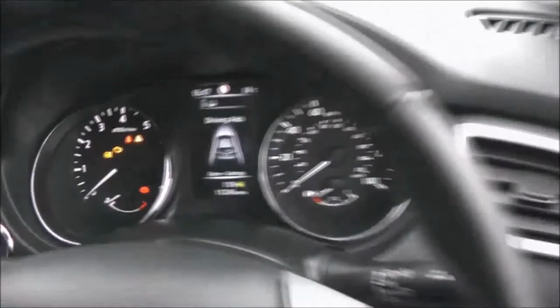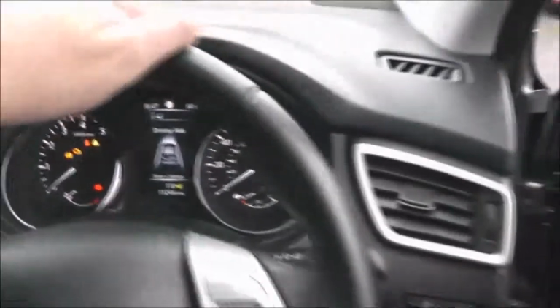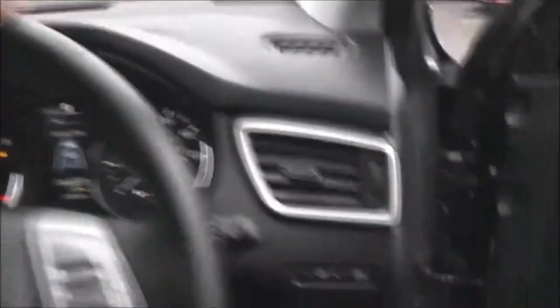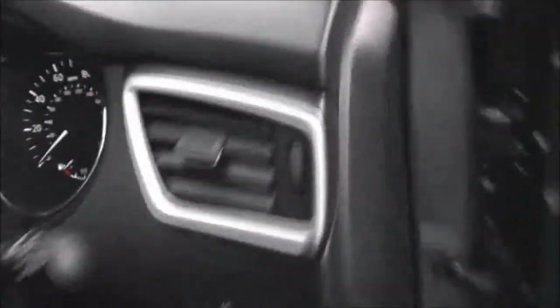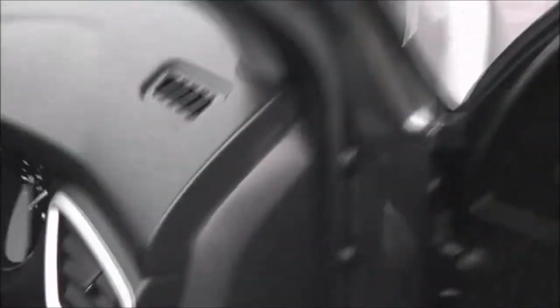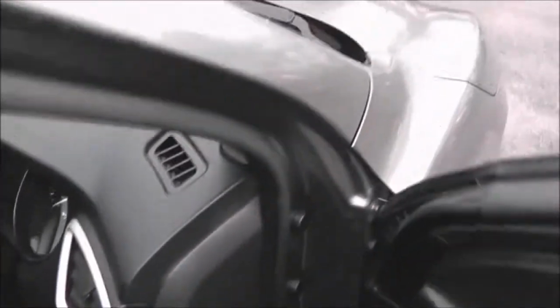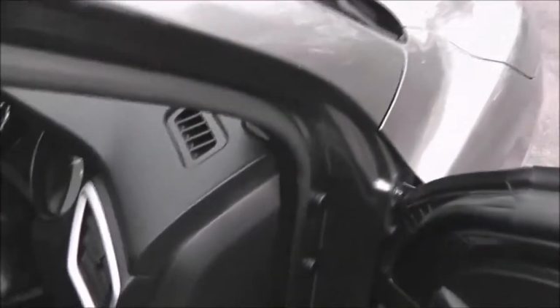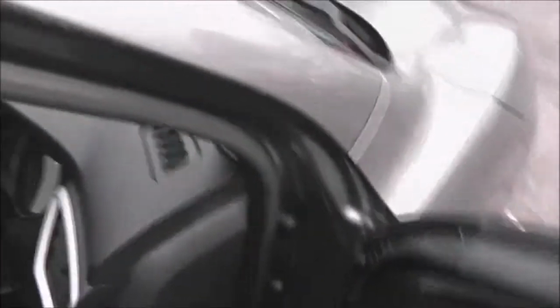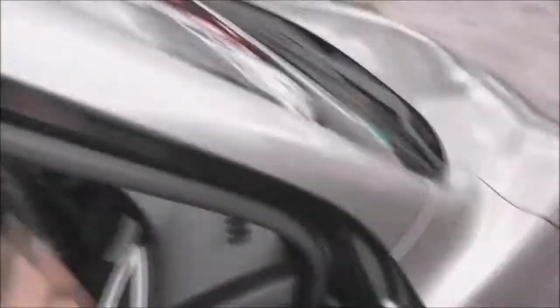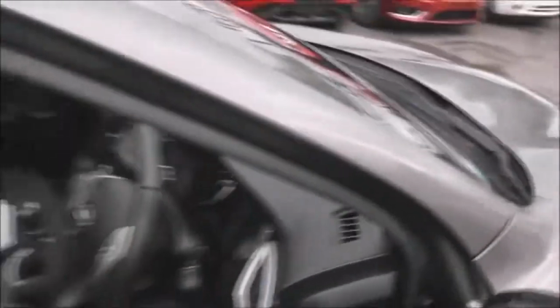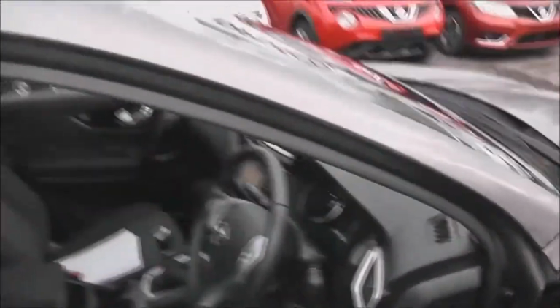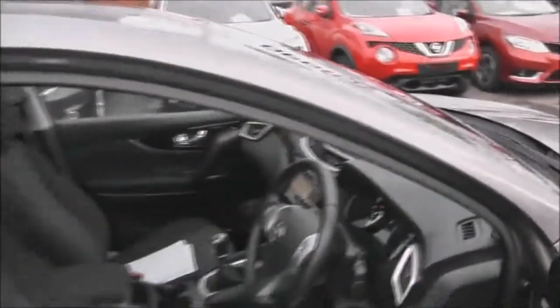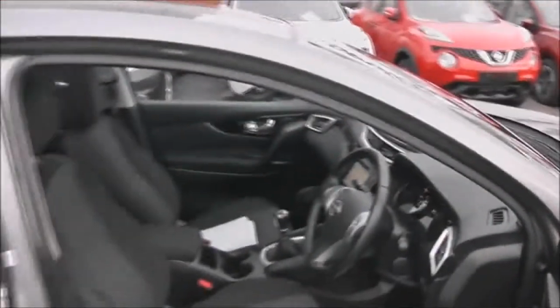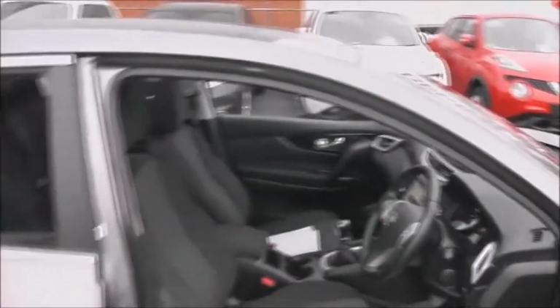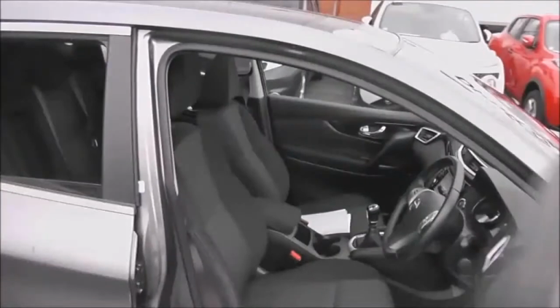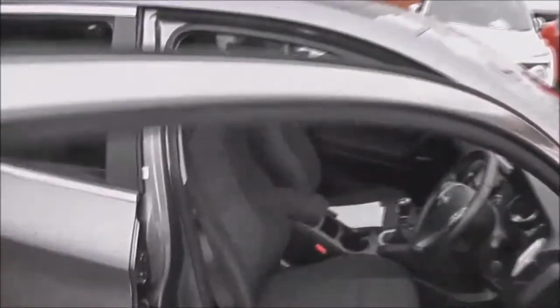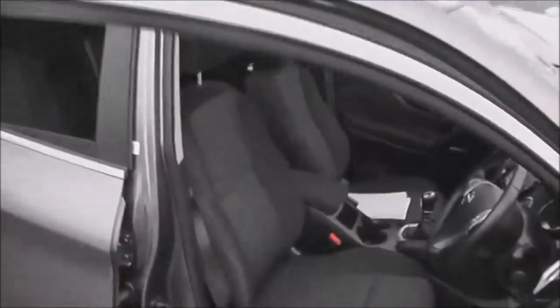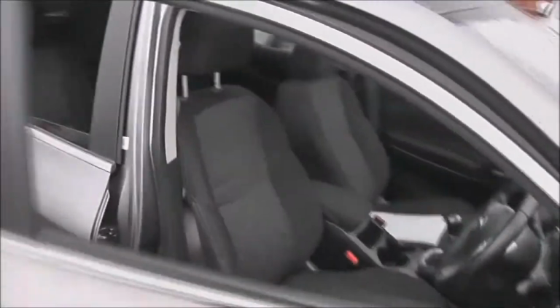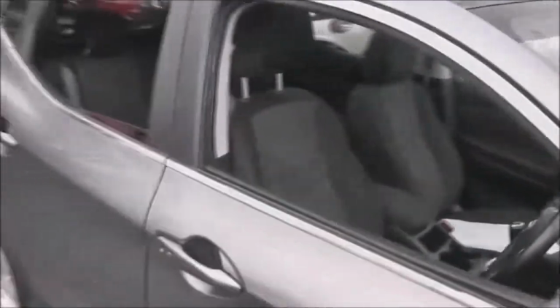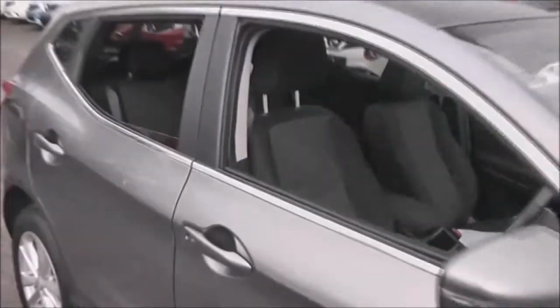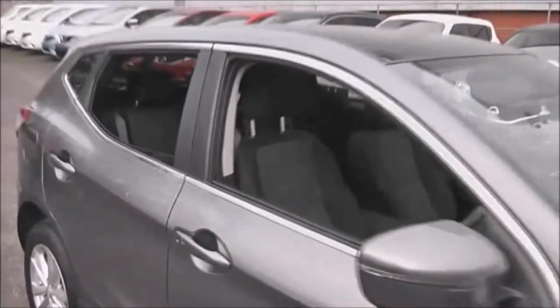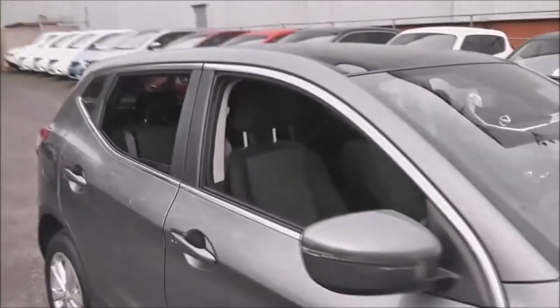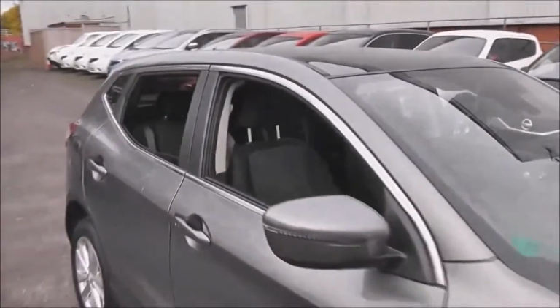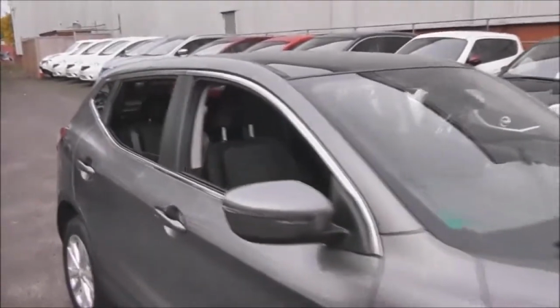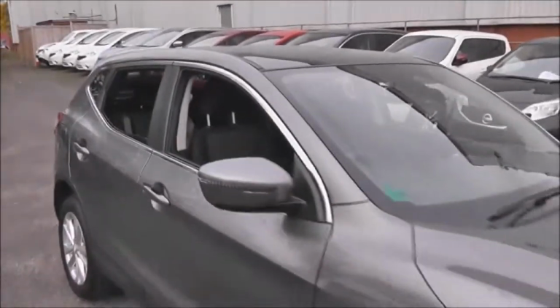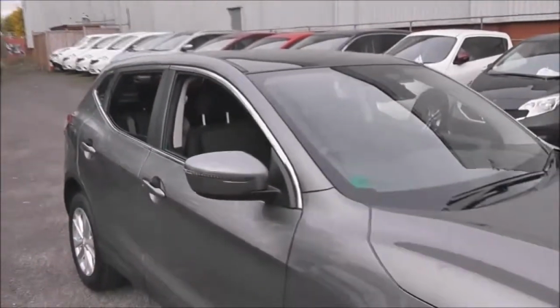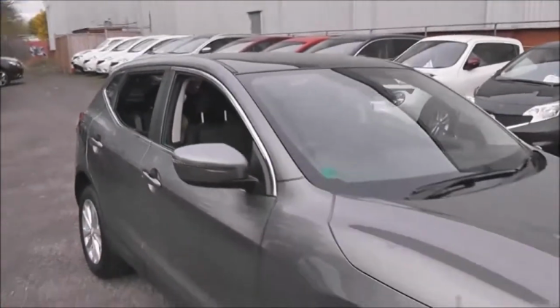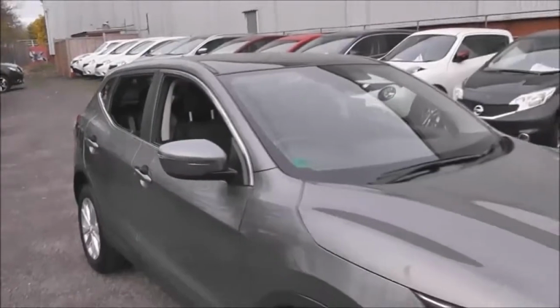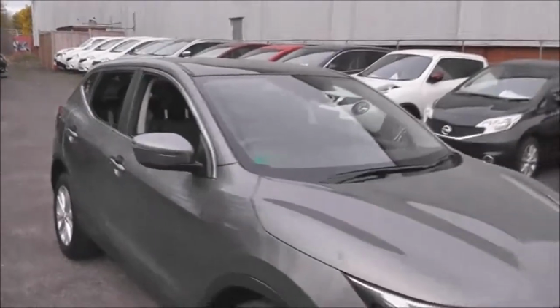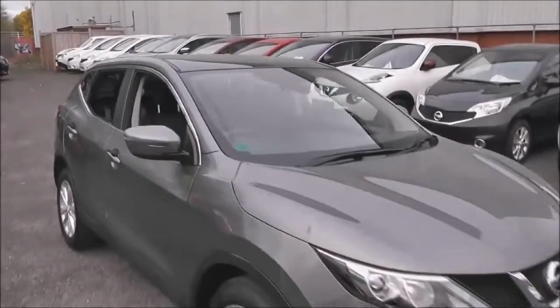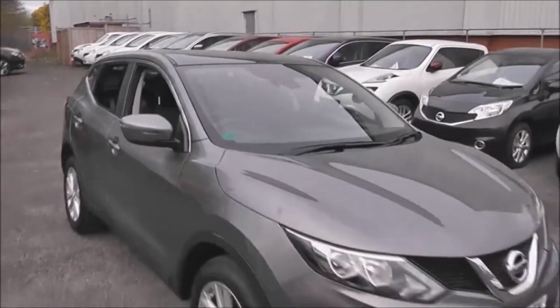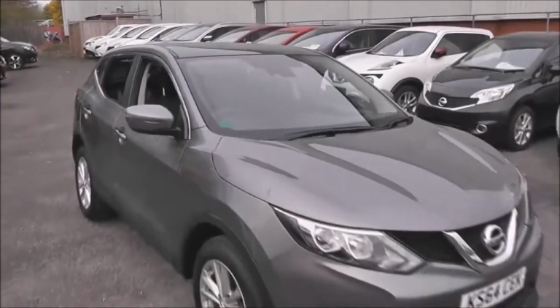We're about to finish our little tour here. As you can see the vehicle is in excellent condition inside and out. If you'd like to book a test drive, please give us a call, and thank you for watching.